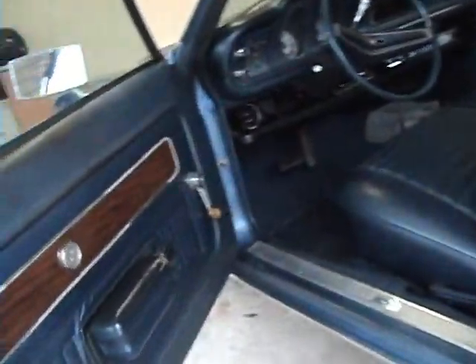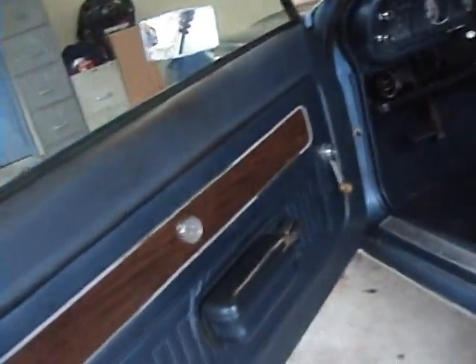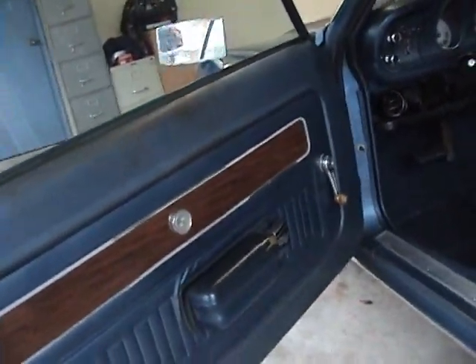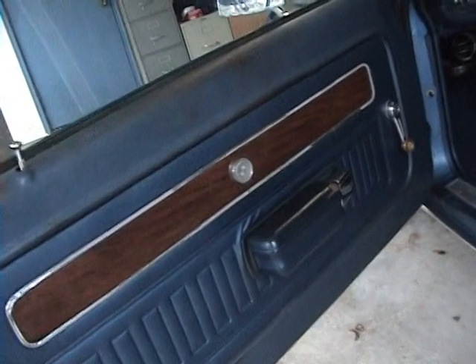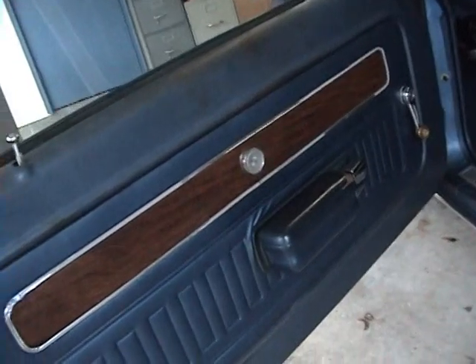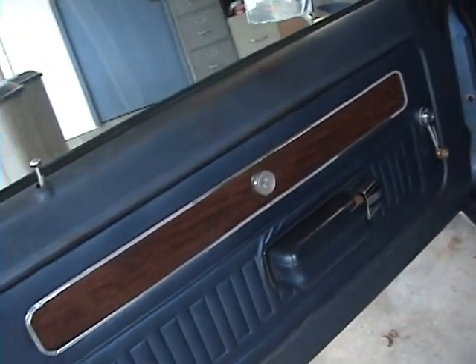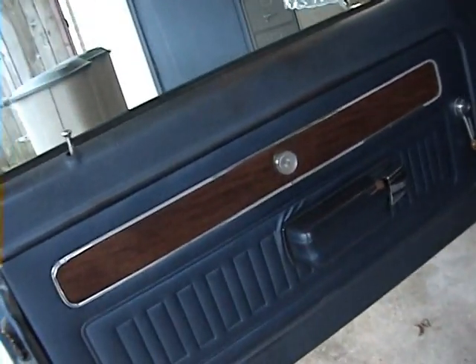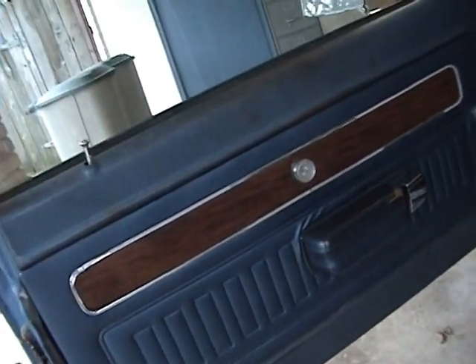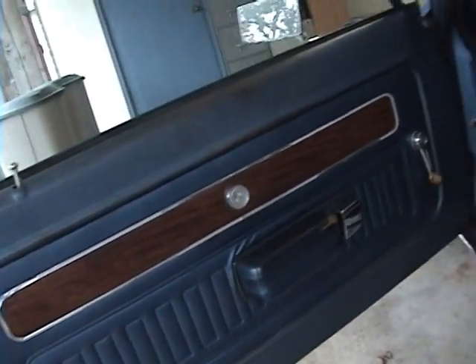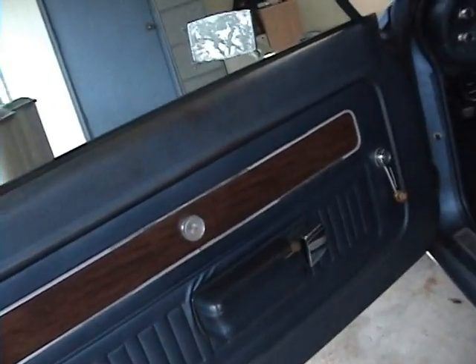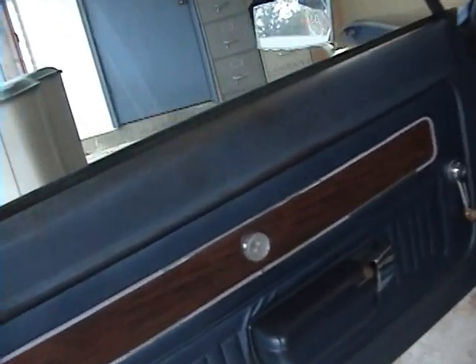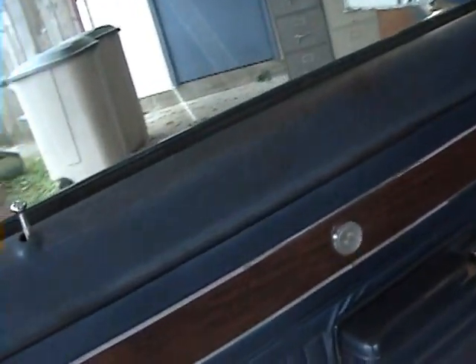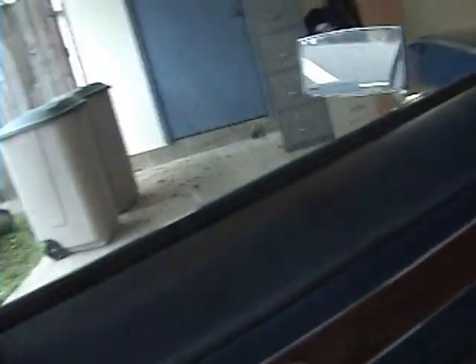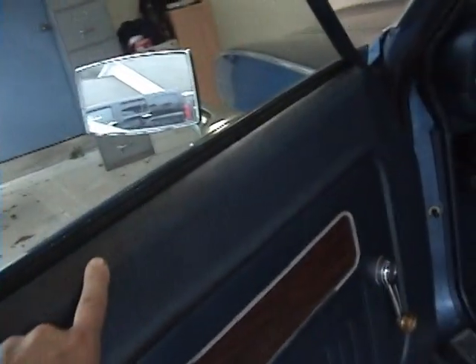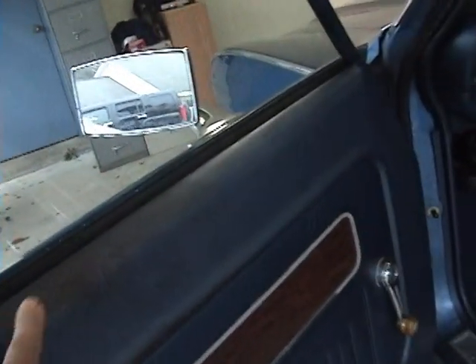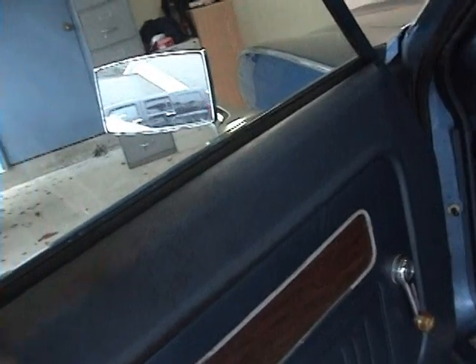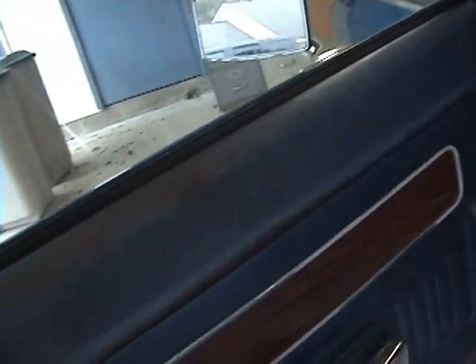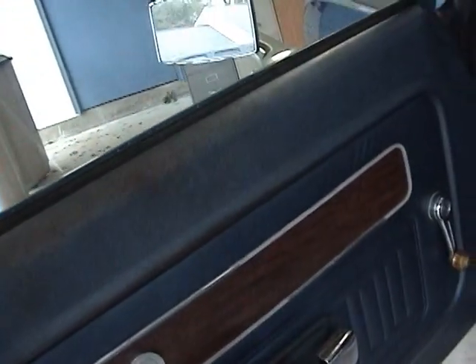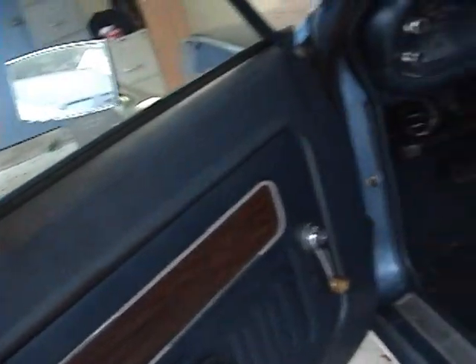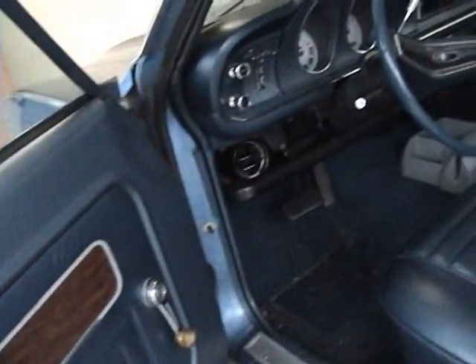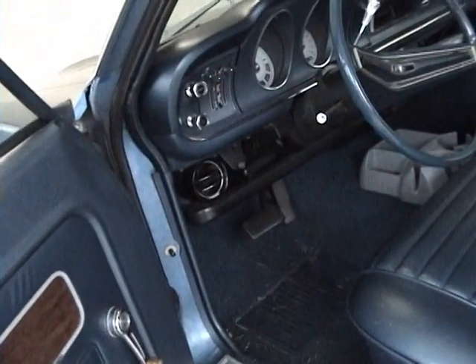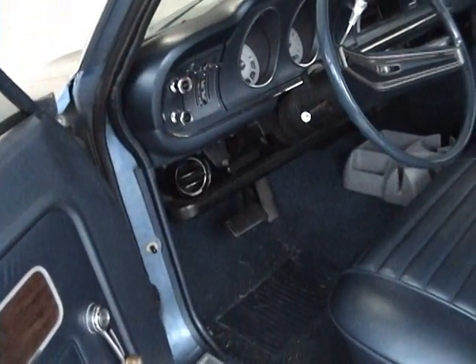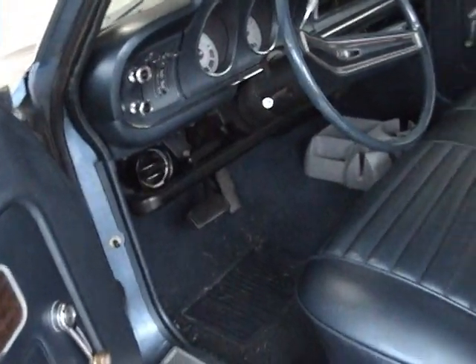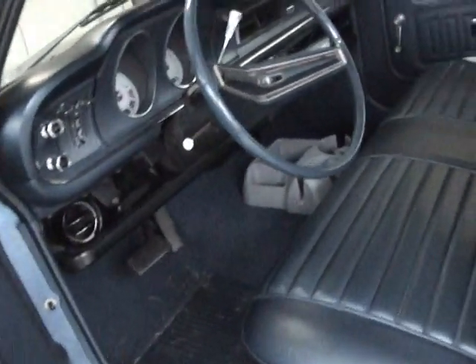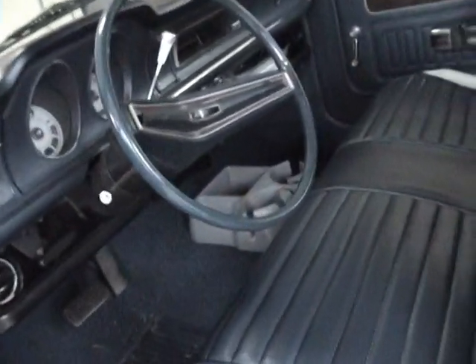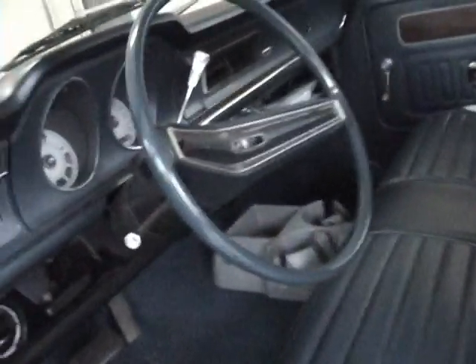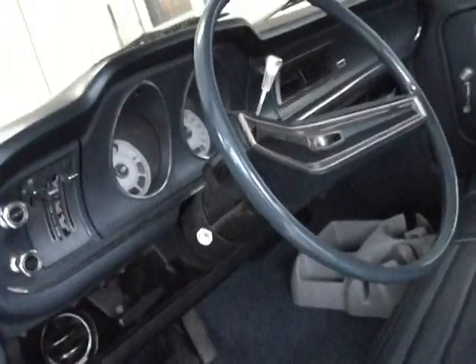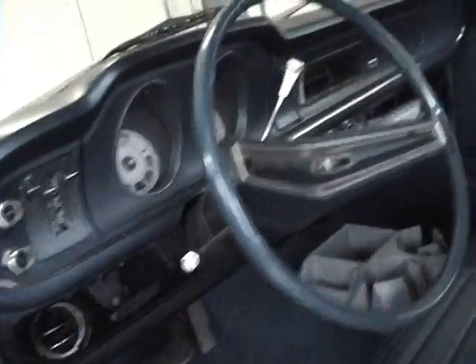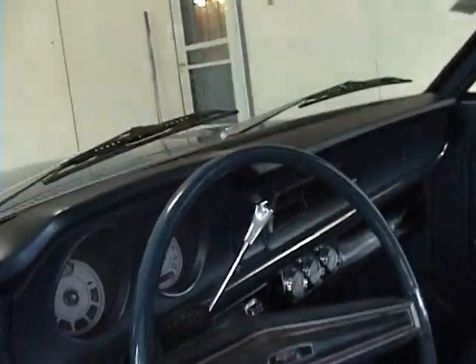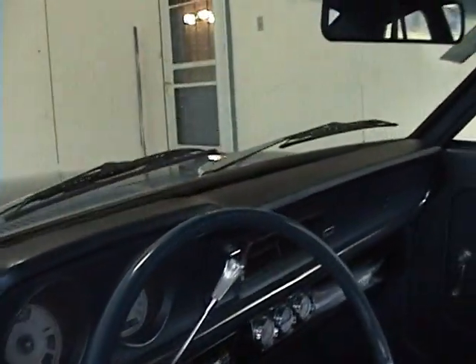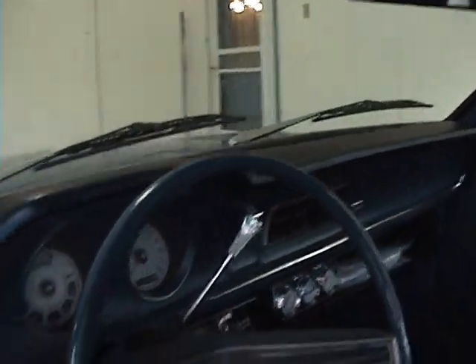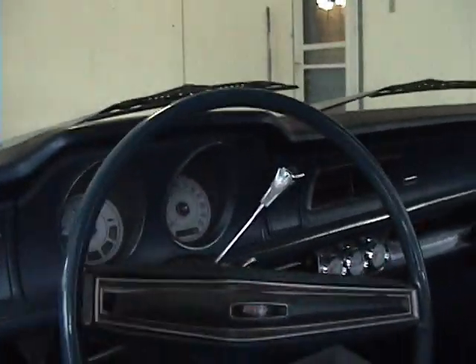This door drops down a little bit — it has new pins. There's a little light surface rust here; I do have some touch-up paint. The dash pad is excellent, and there are white face gauges.